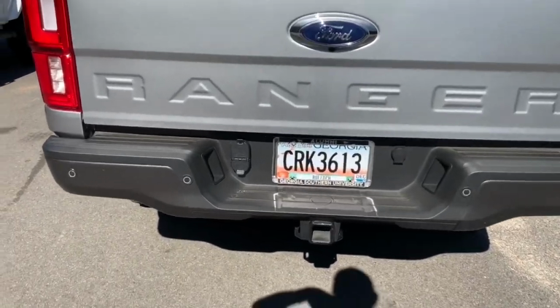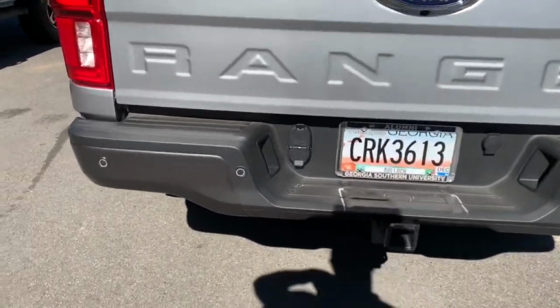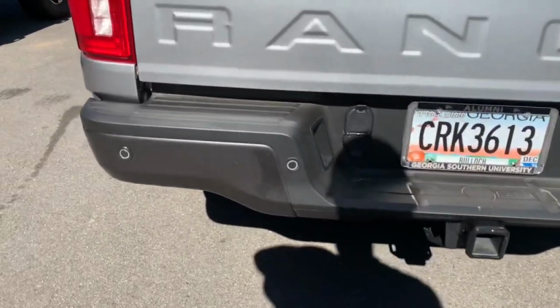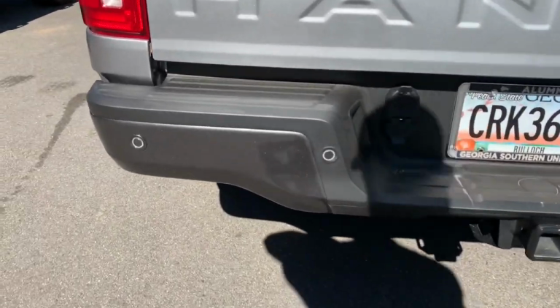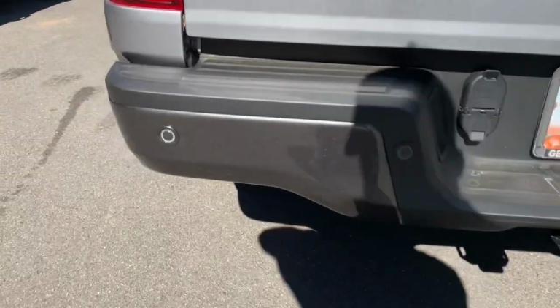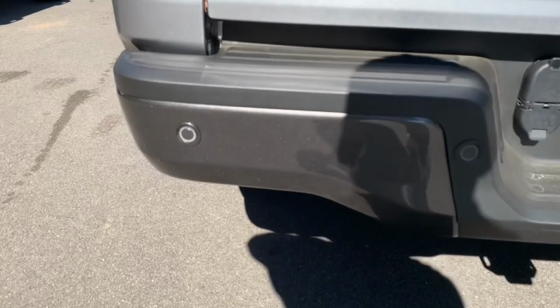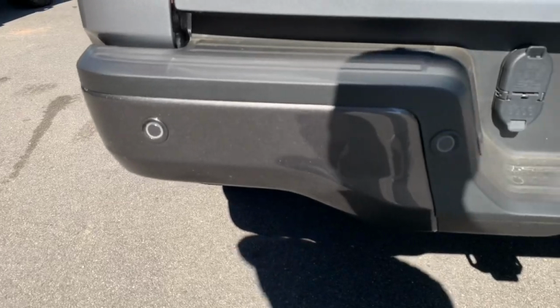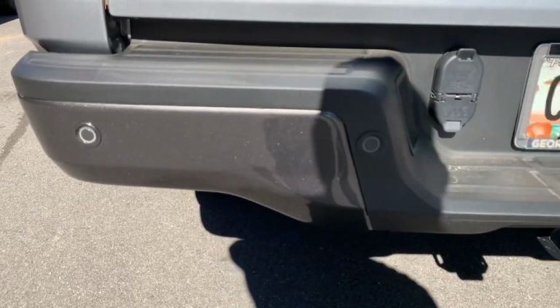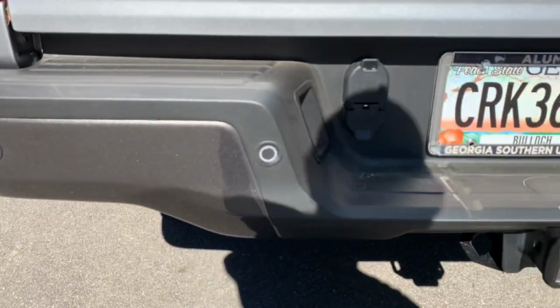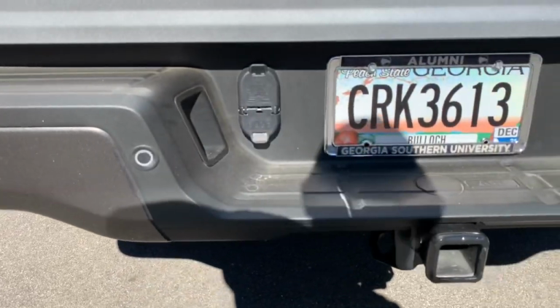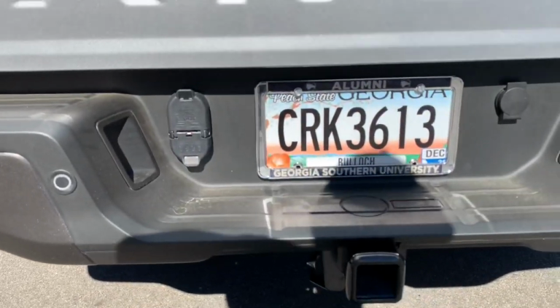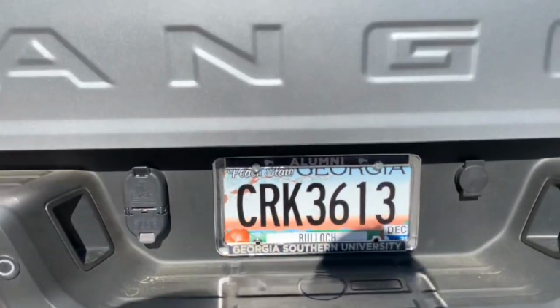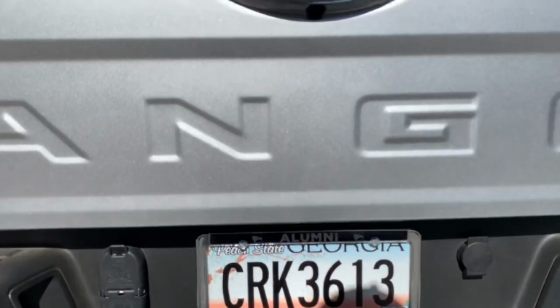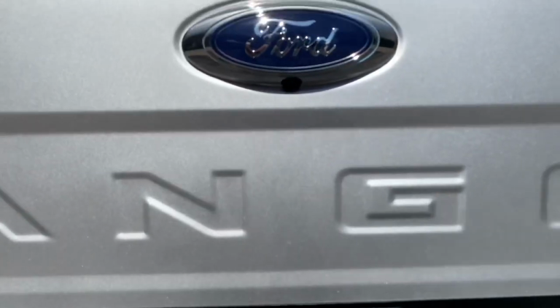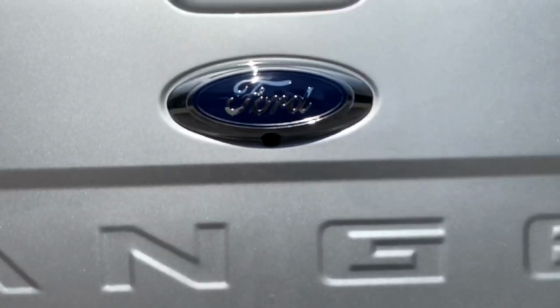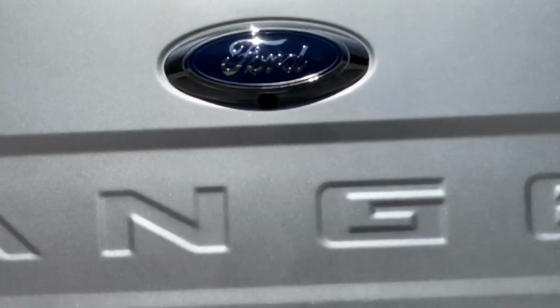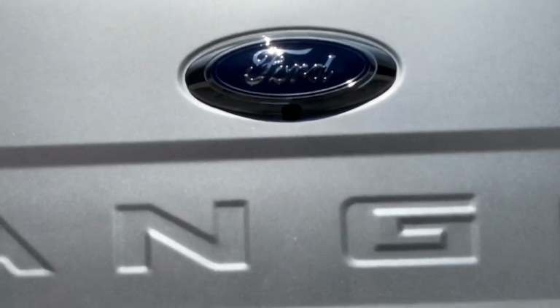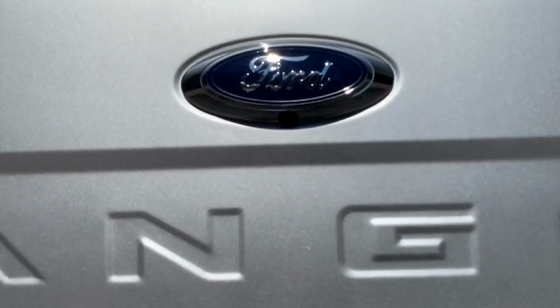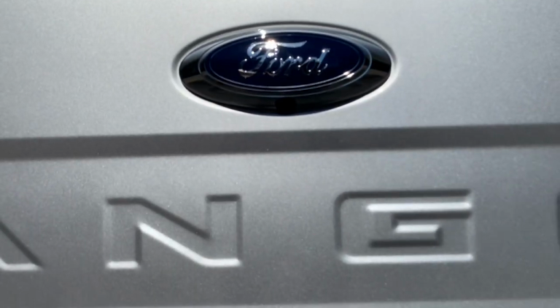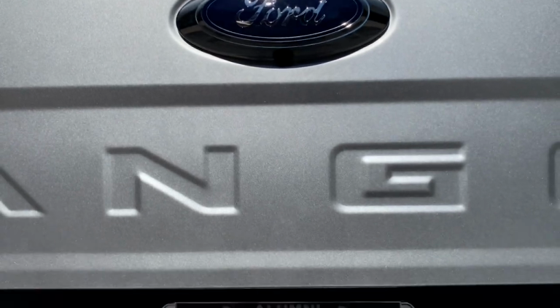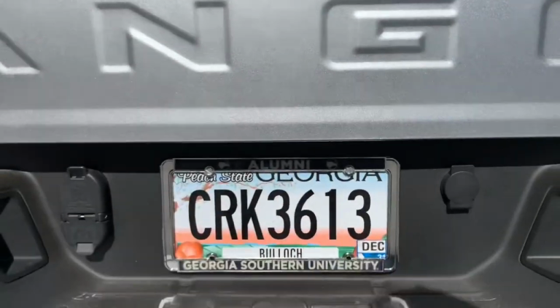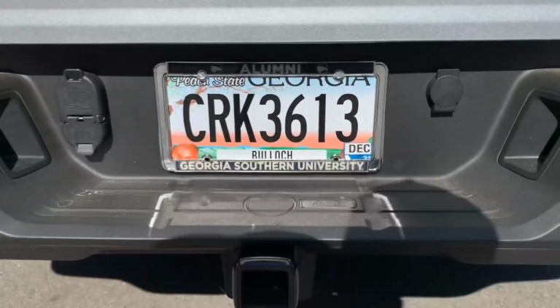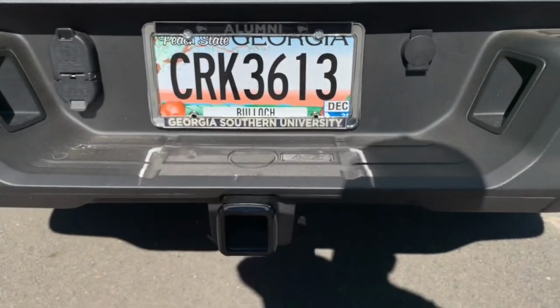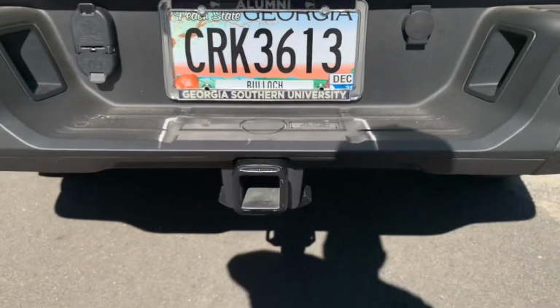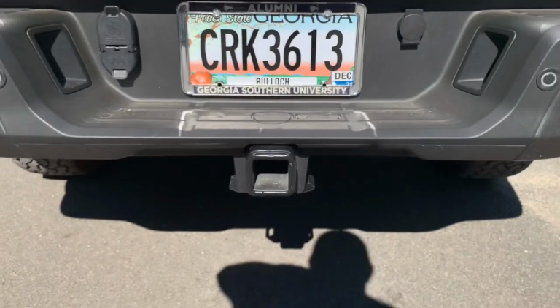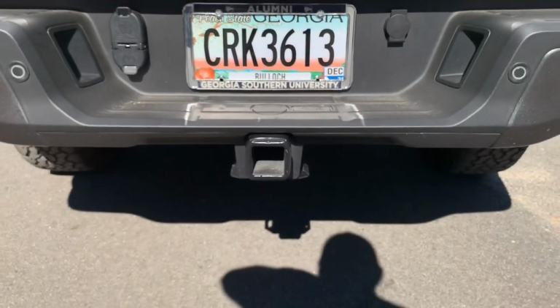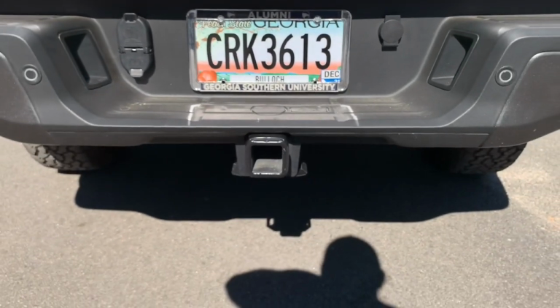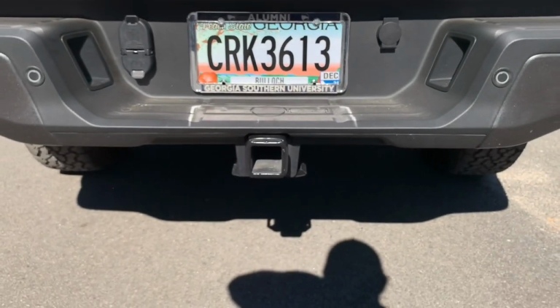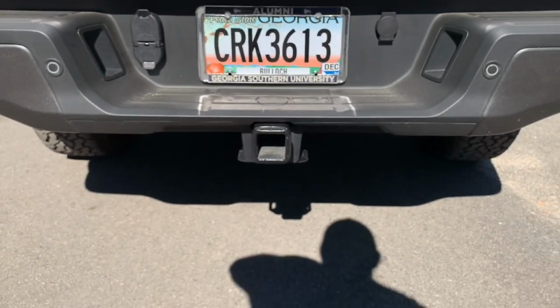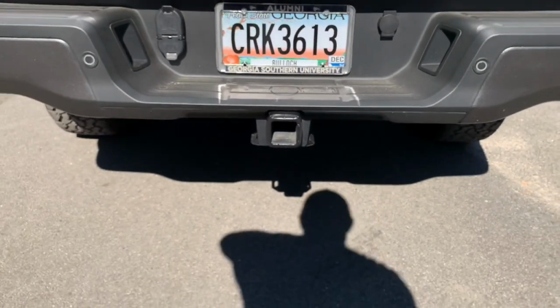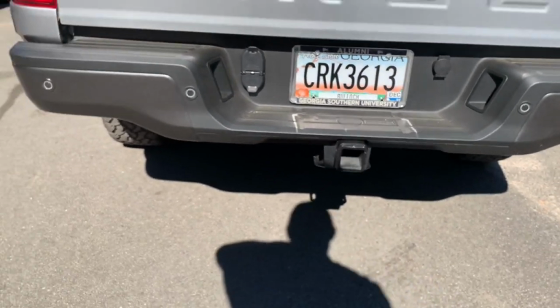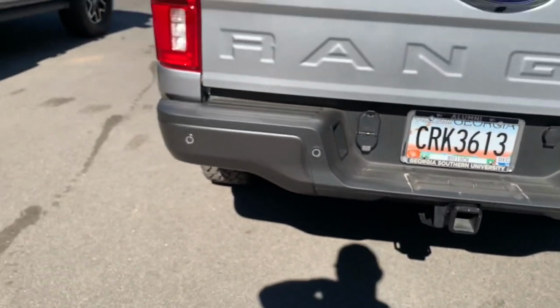You've got your backup sensors and the backup camera playing into the Ranger safety features. This Ranger is equipped with the towing package, capable of towing up to 7,500 pounds.